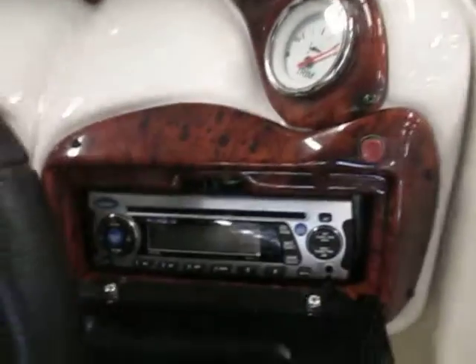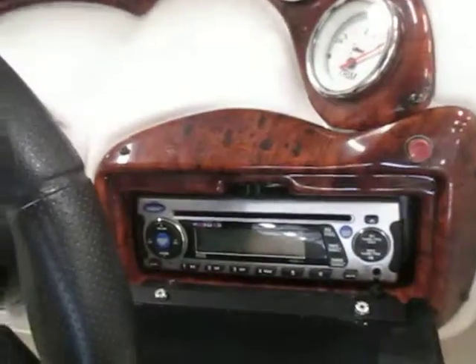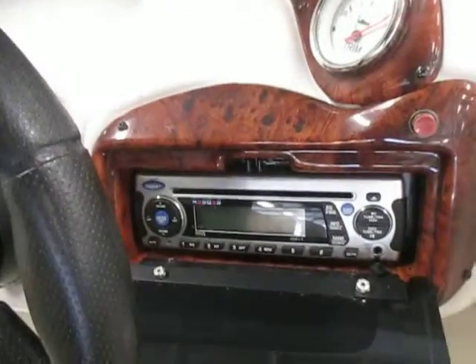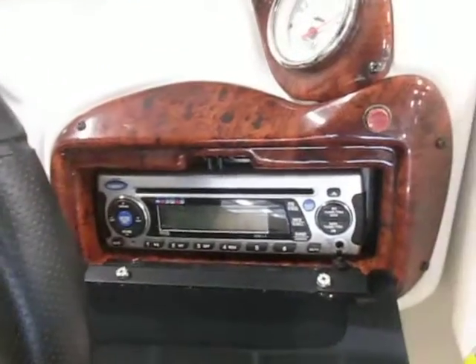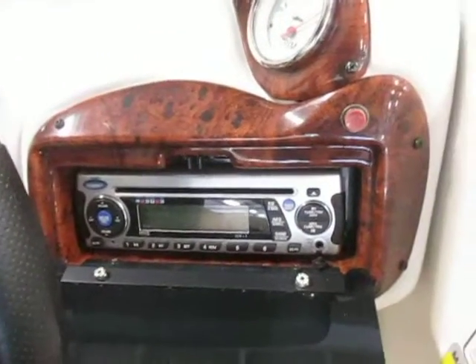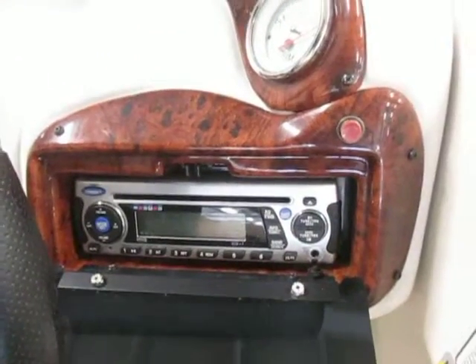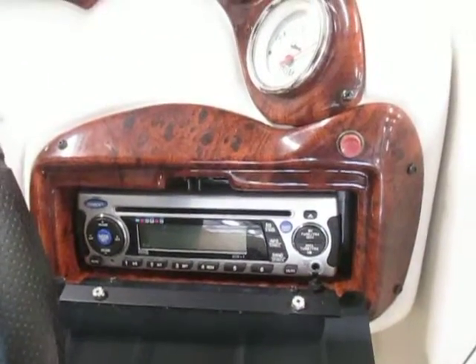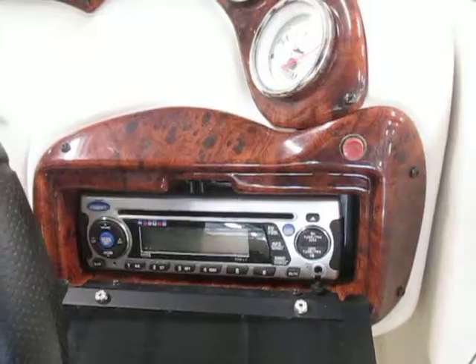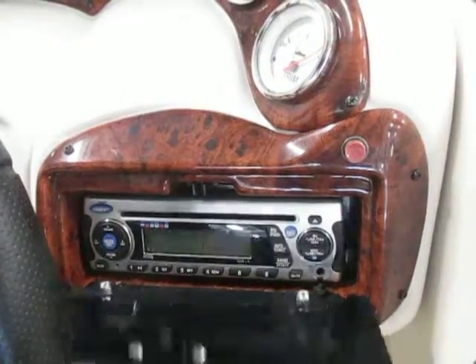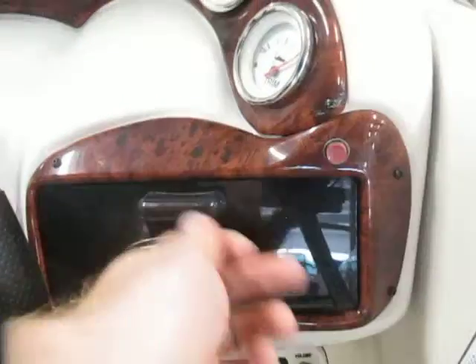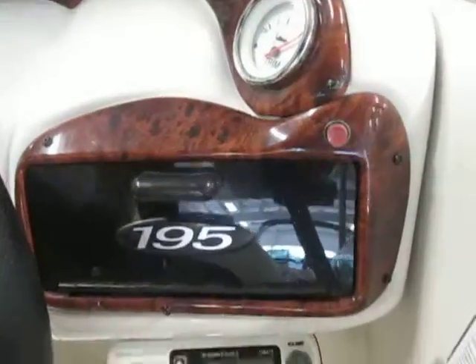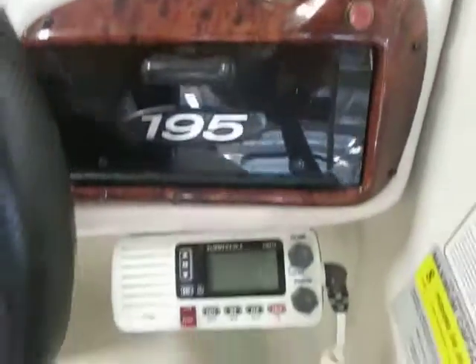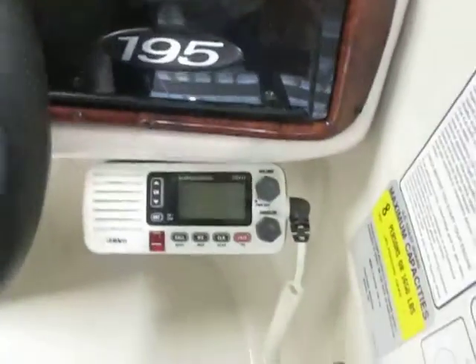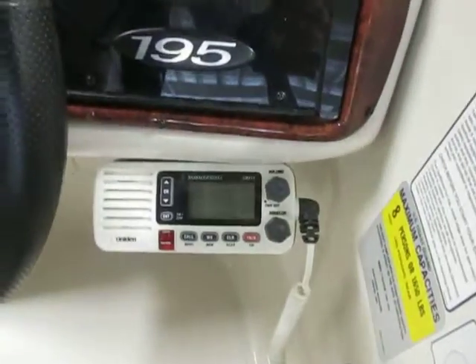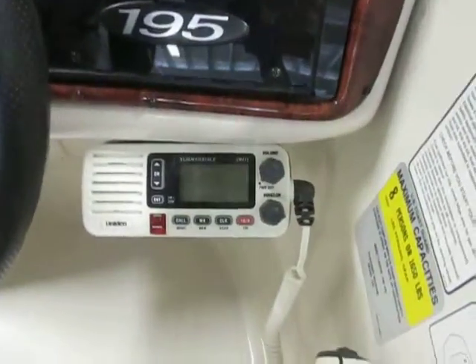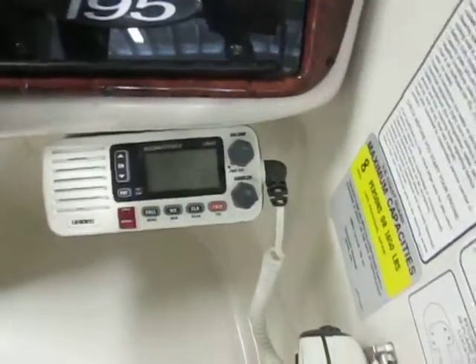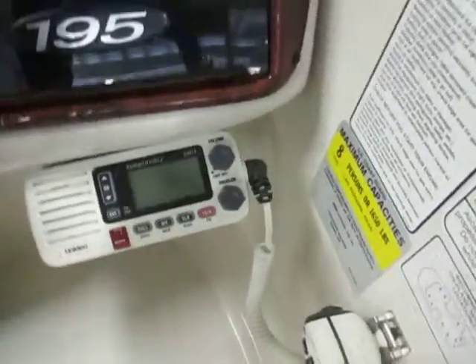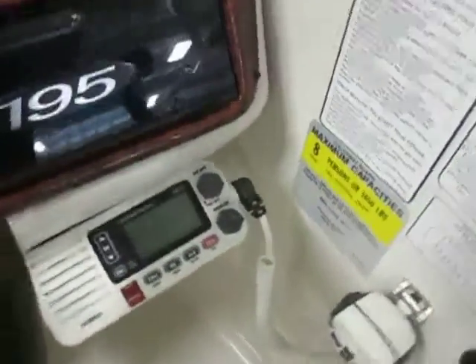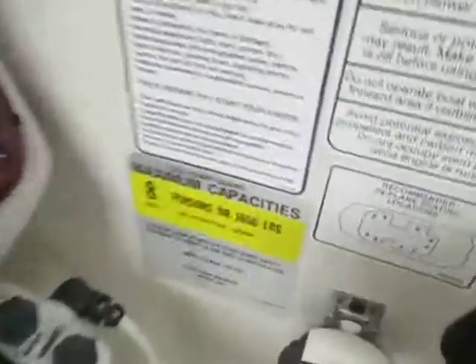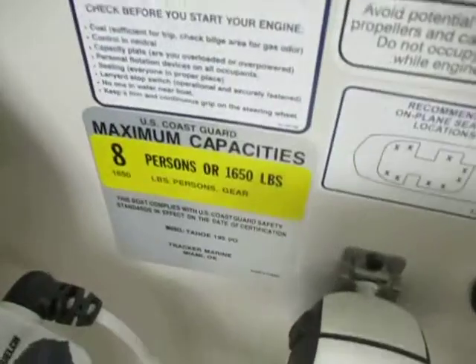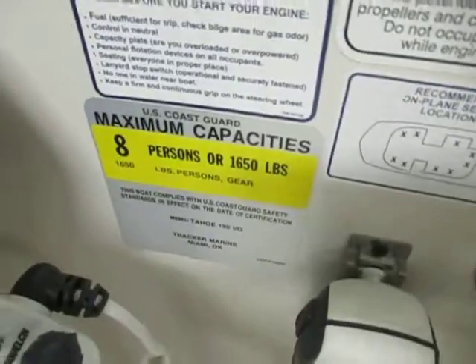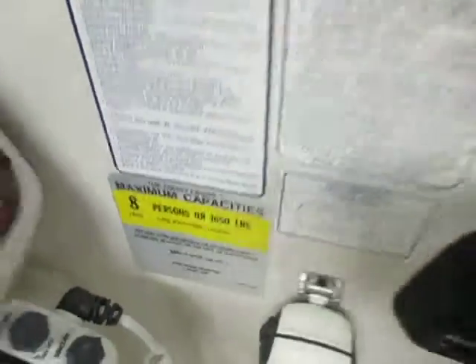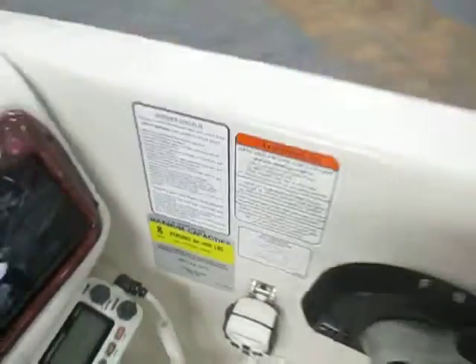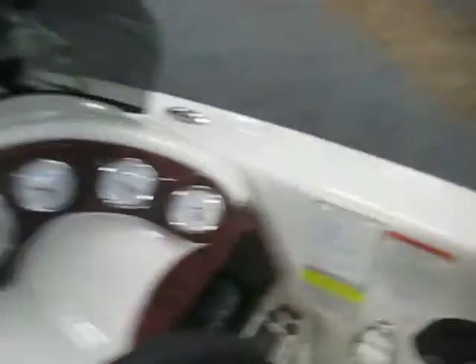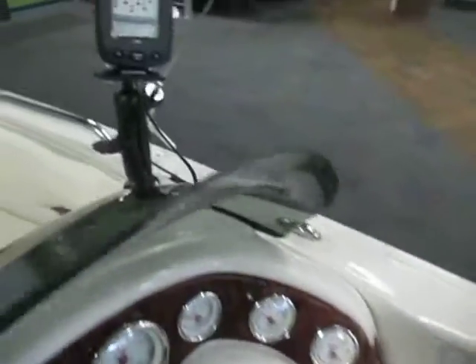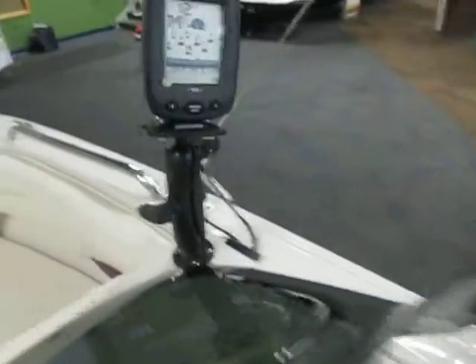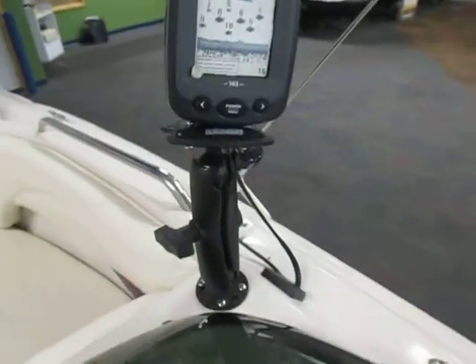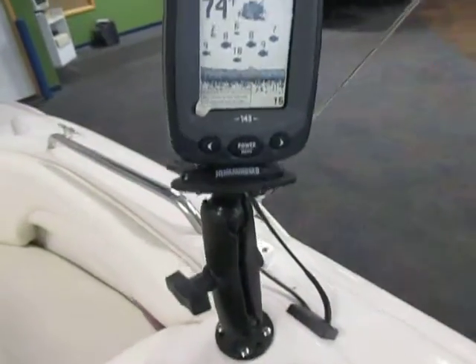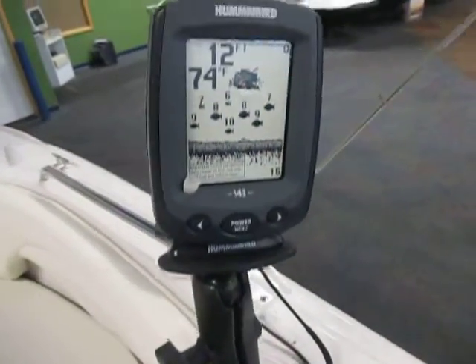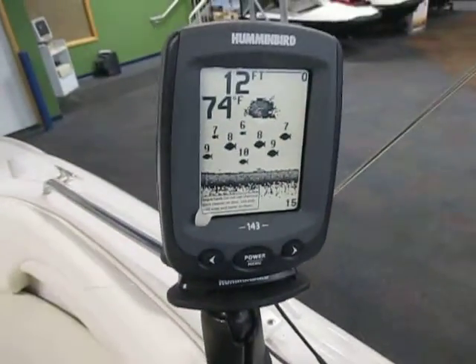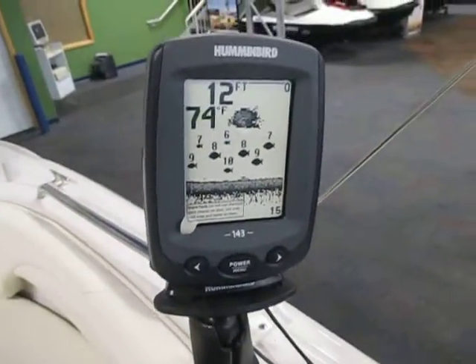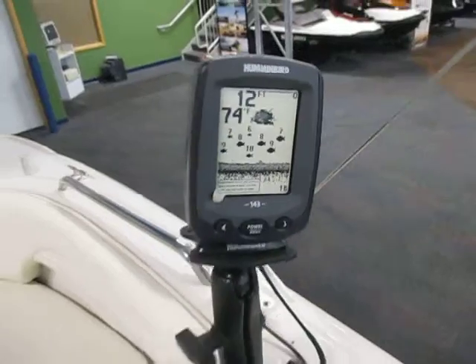Jensen AM FM CD stereo with auxiliary input and weather guard. United VHF marine radio. Eight person capacity. Humminbird 143 depth and fish finder.